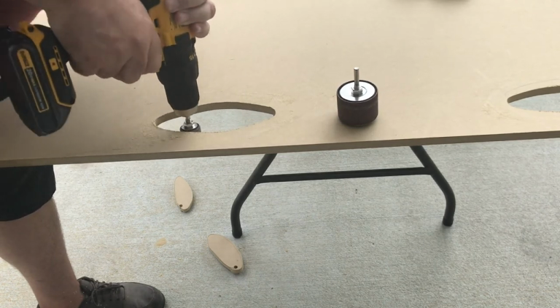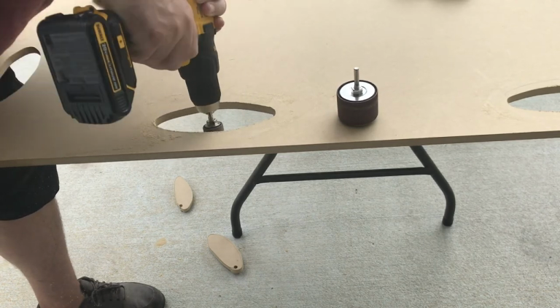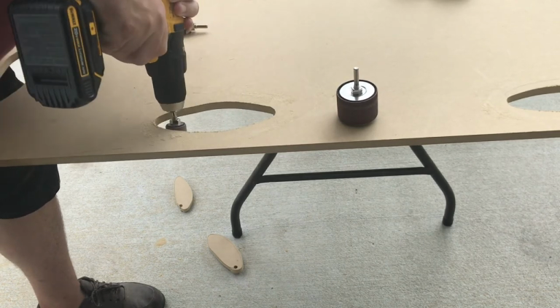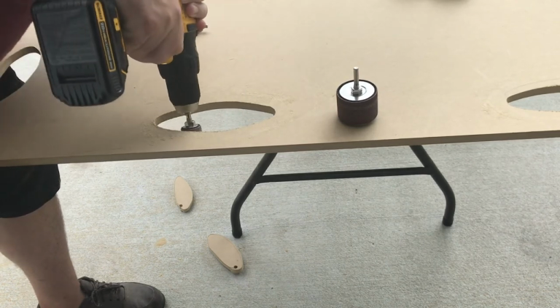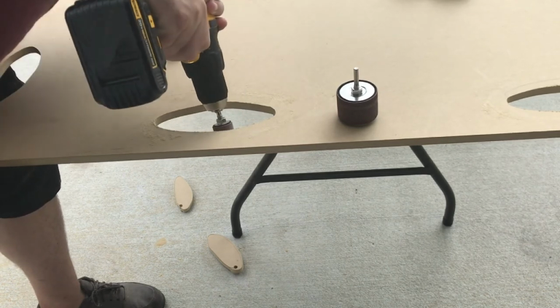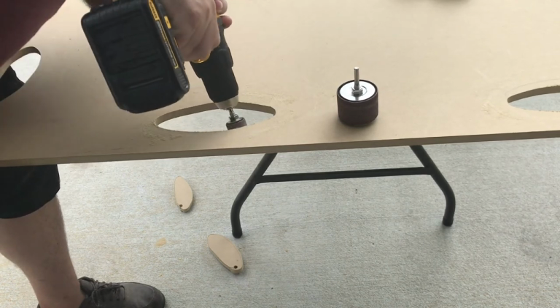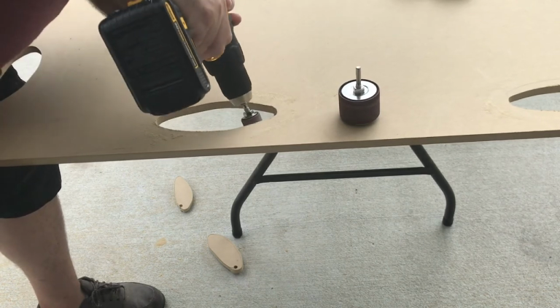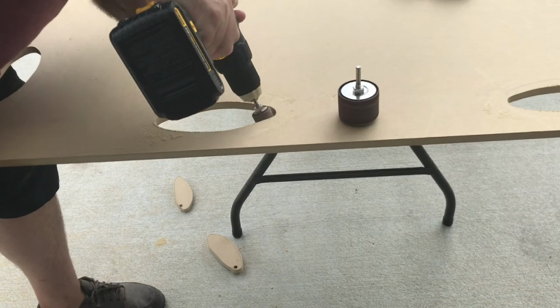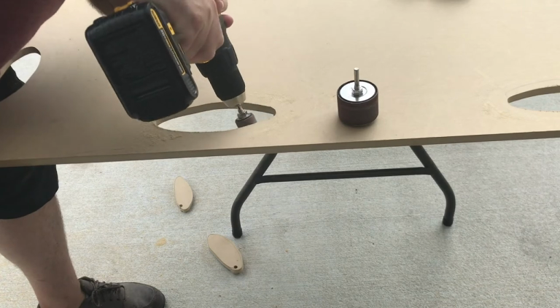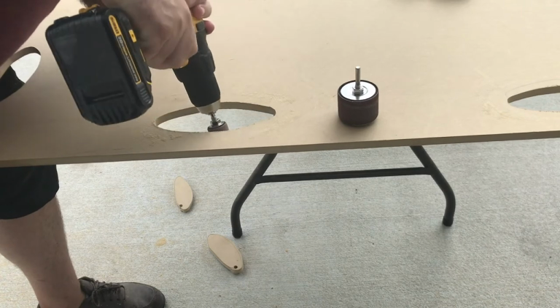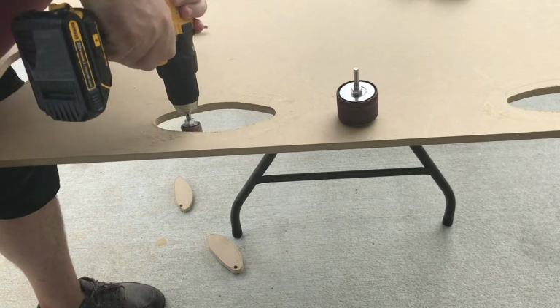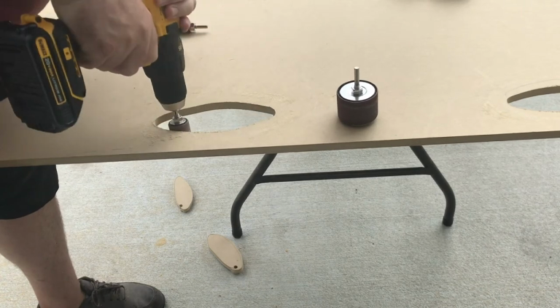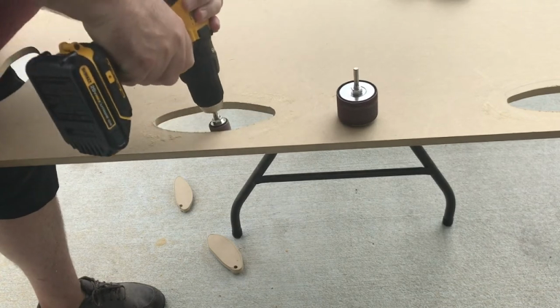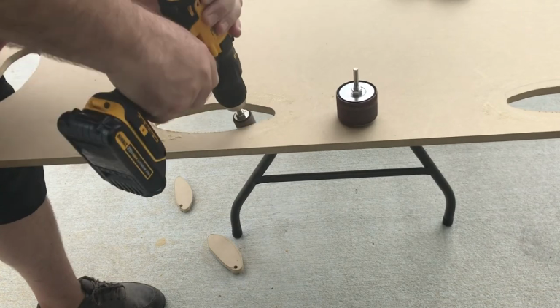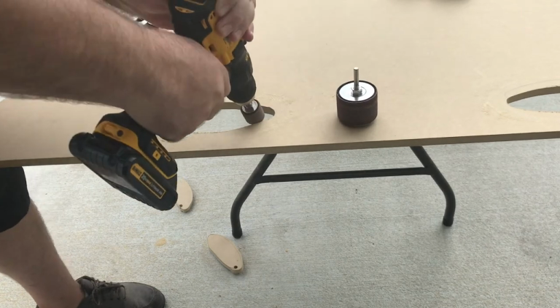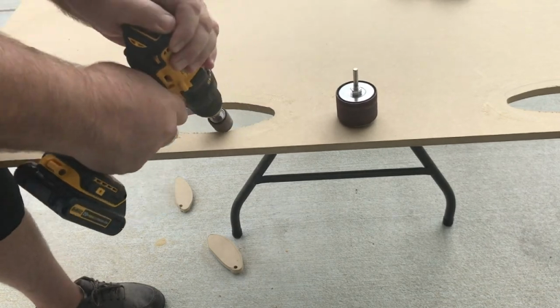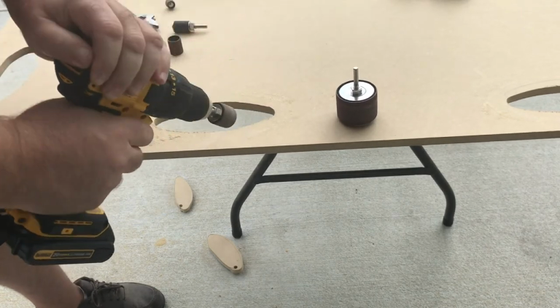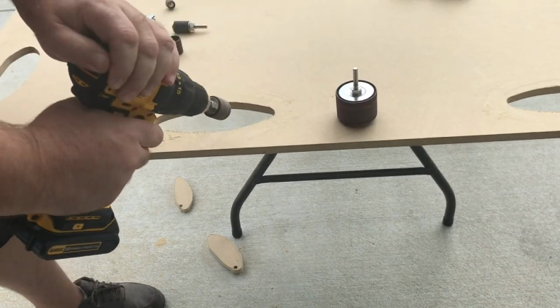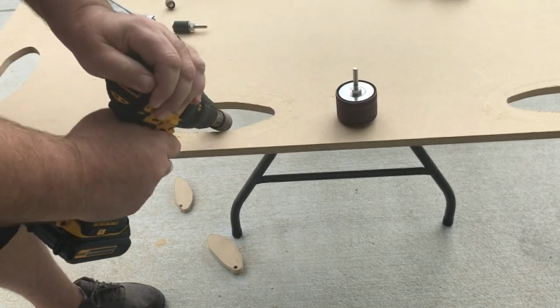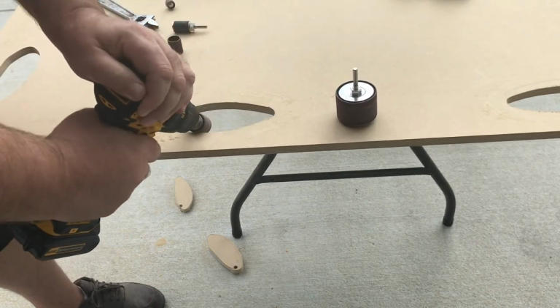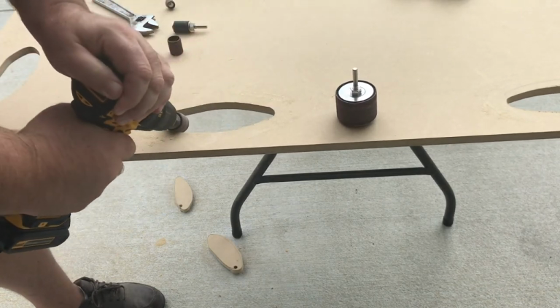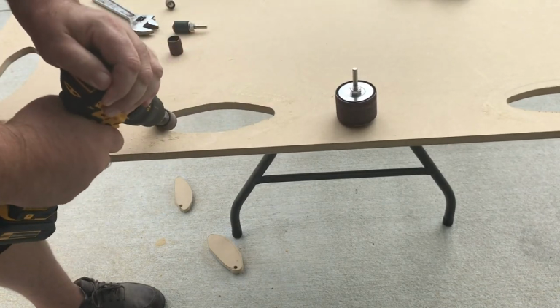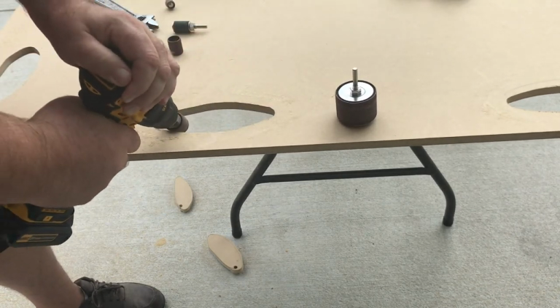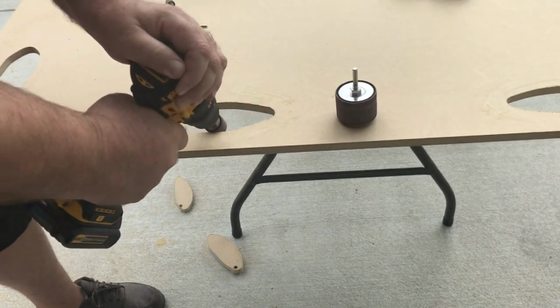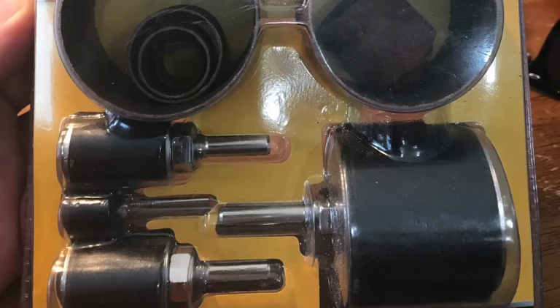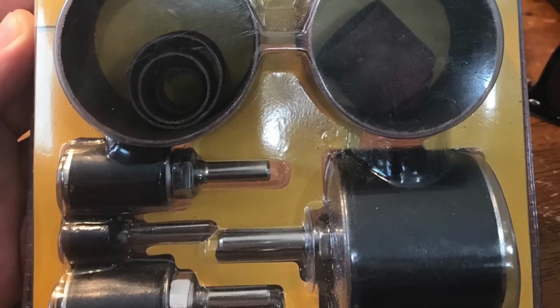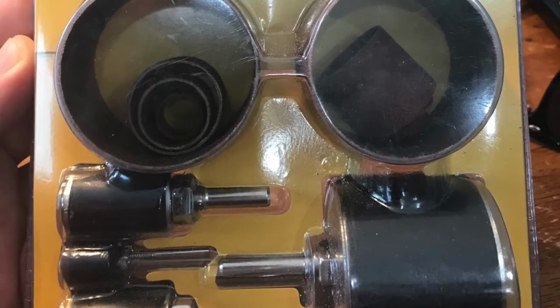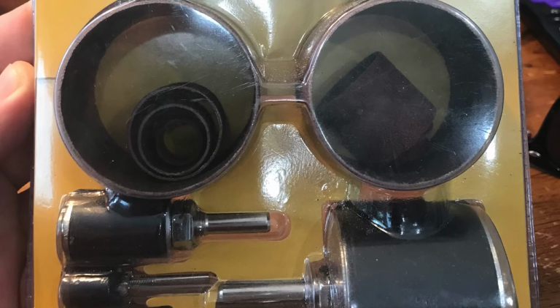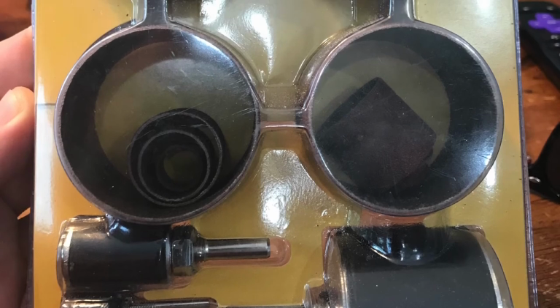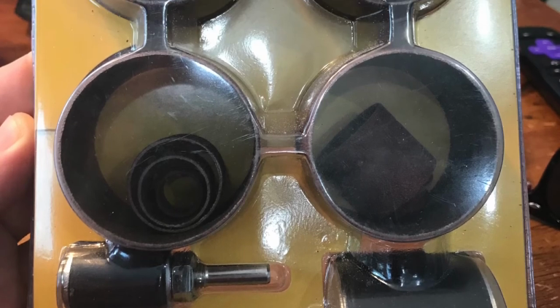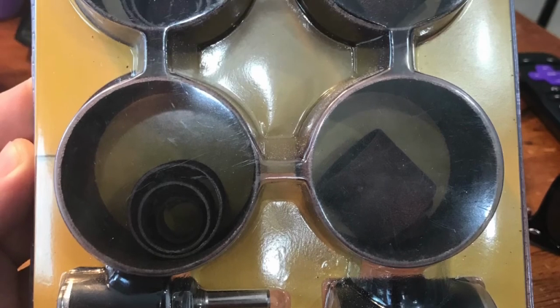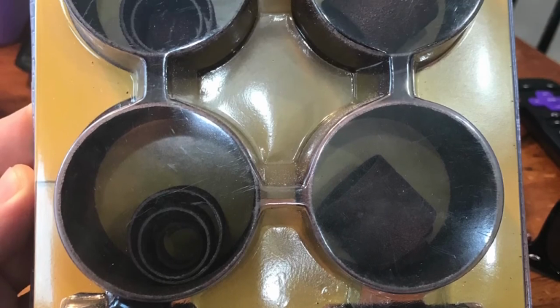This seems like it'd be okay for some light use on some small projects. But overall, I give the ranking a... Eeeh.